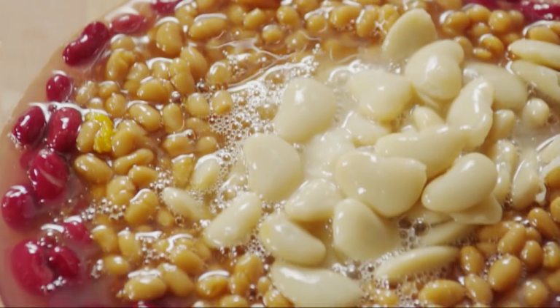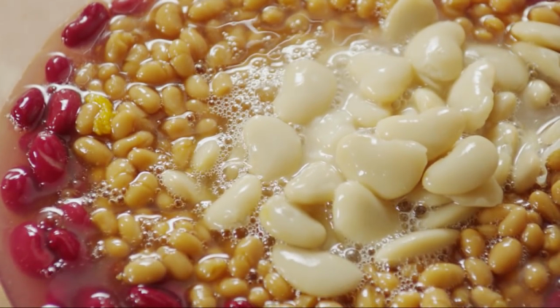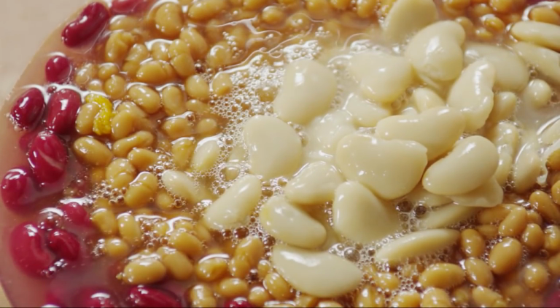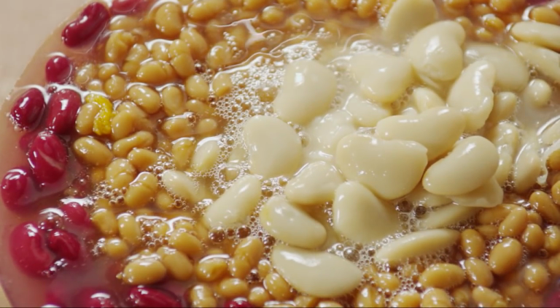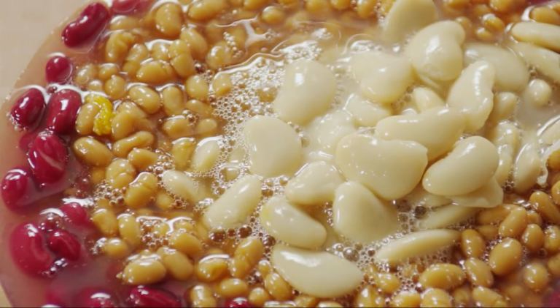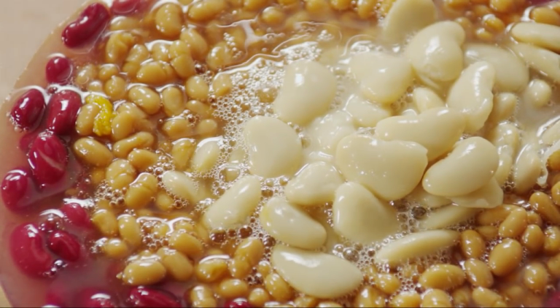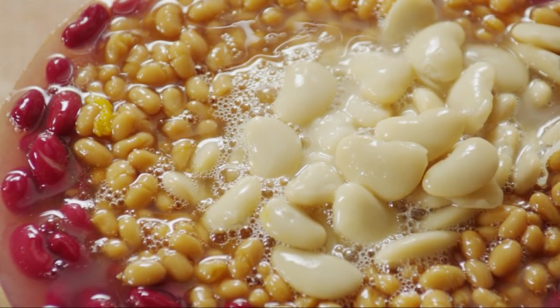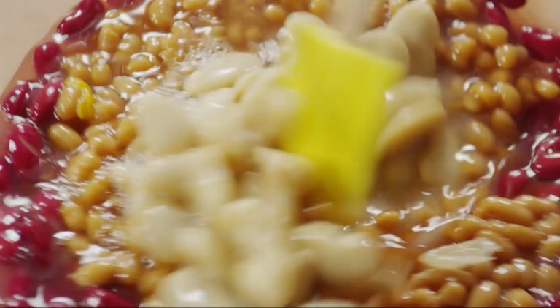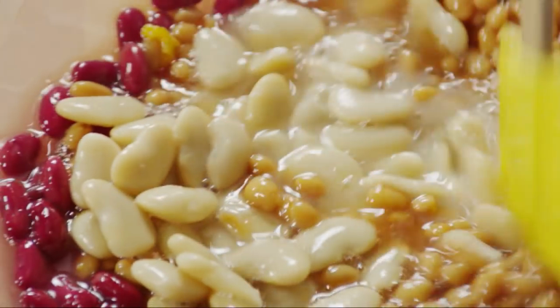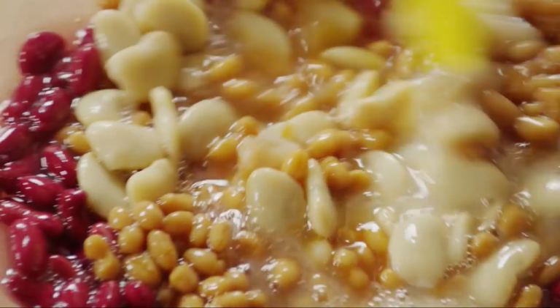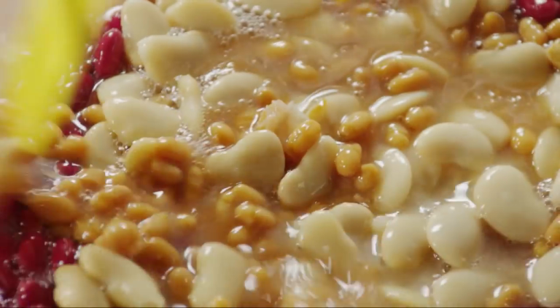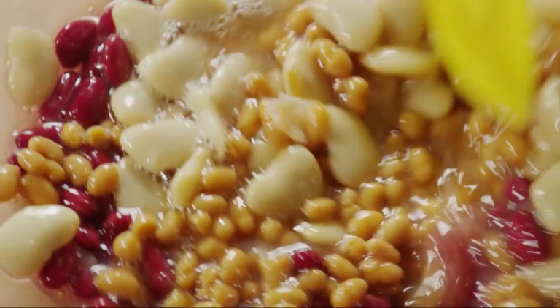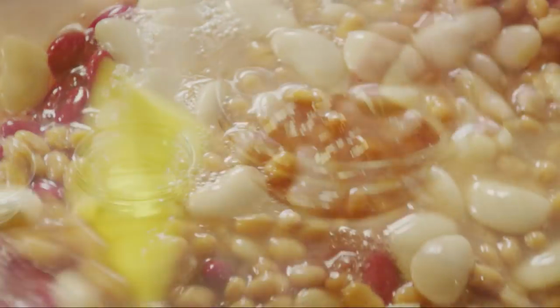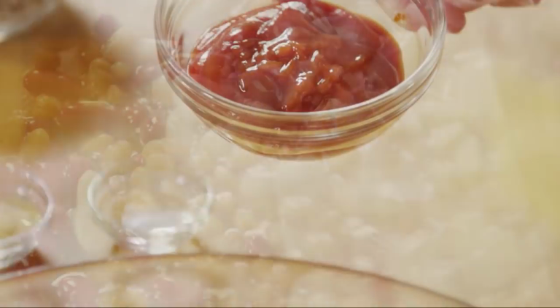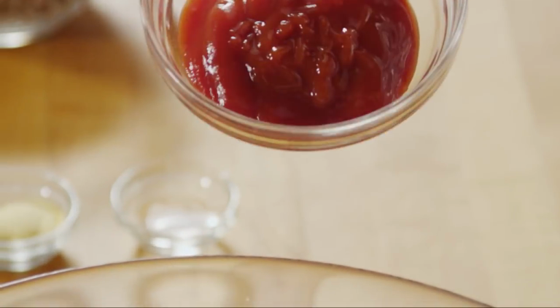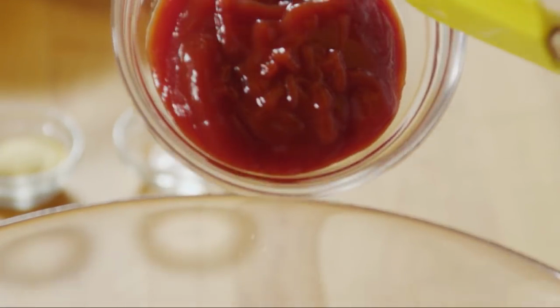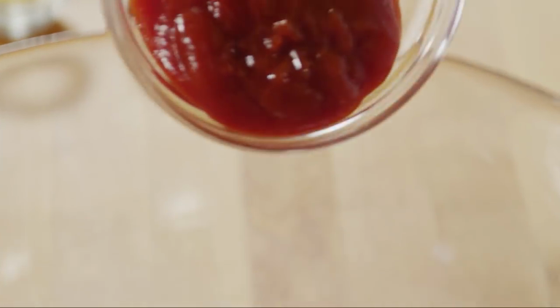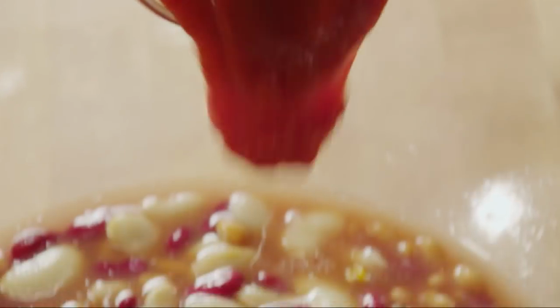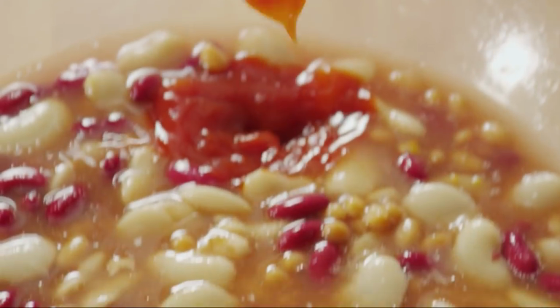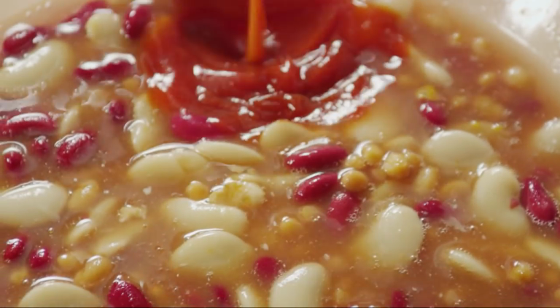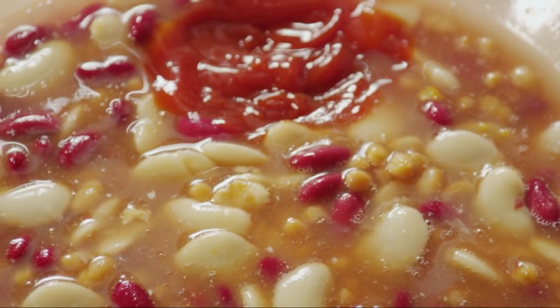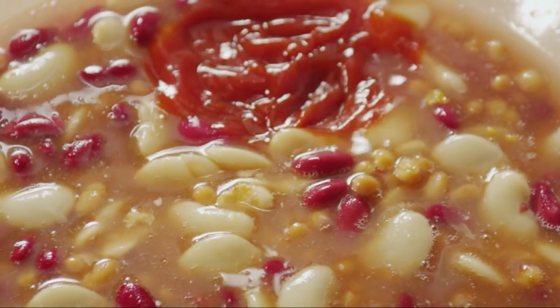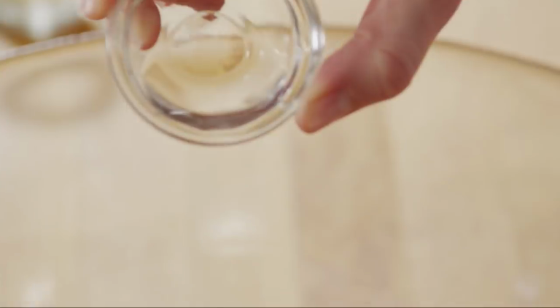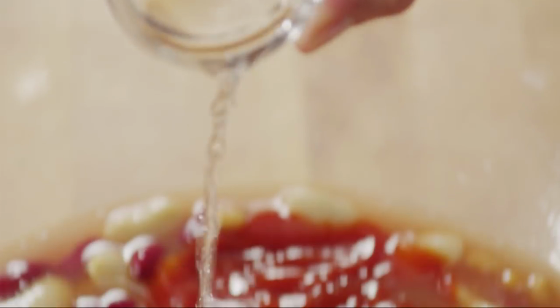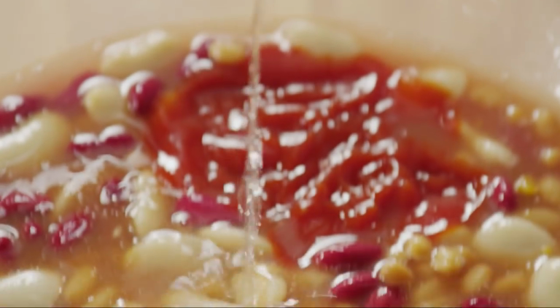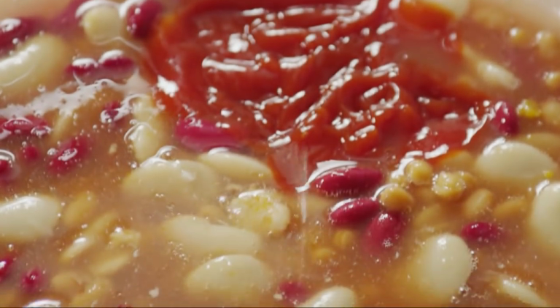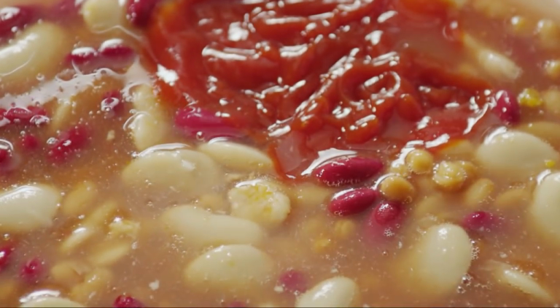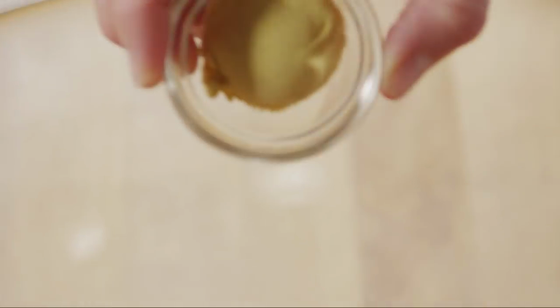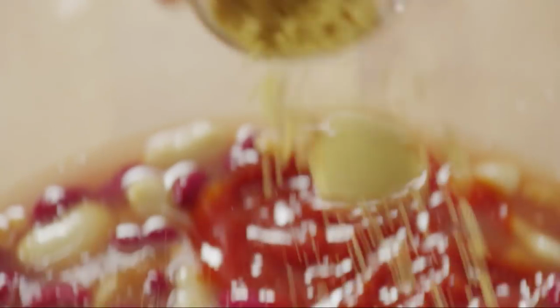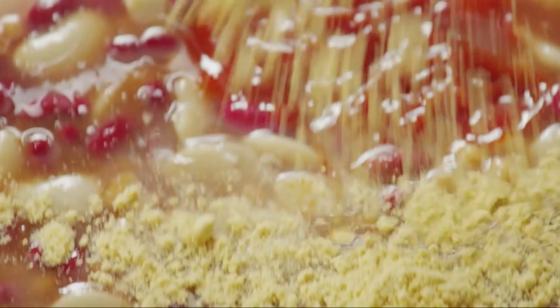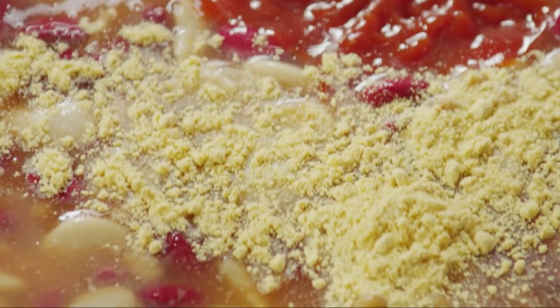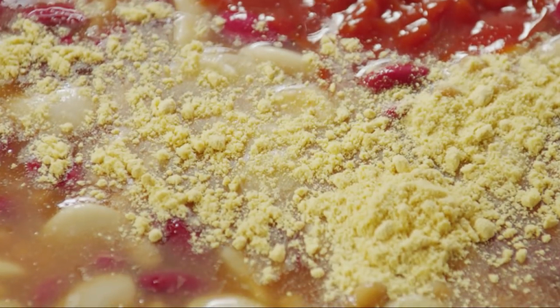Add a 15-ounce can of undrained butter beans and stir the beans together. Next, to the bowl add half a cup of ketchup, two teaspoons of white vinegar, and one tablespoon of dry mustard.